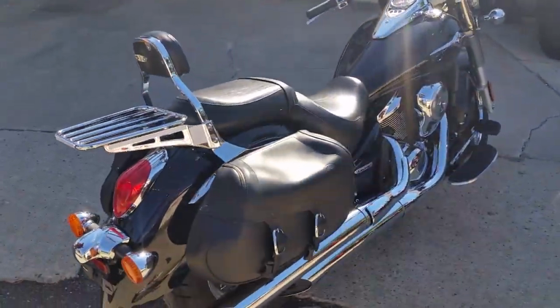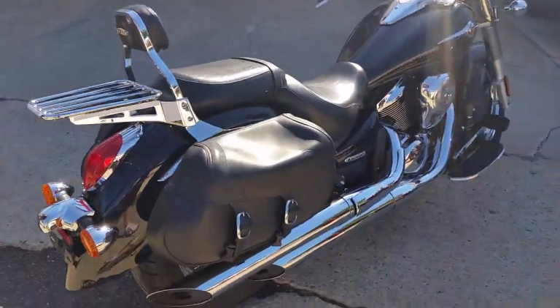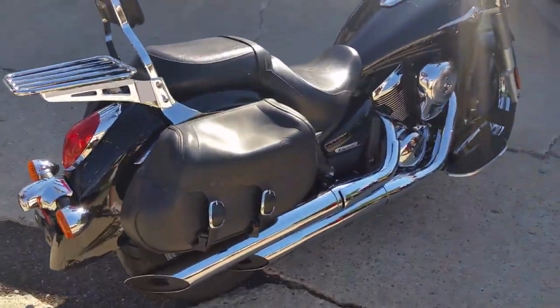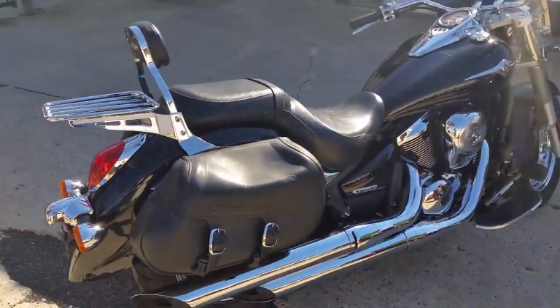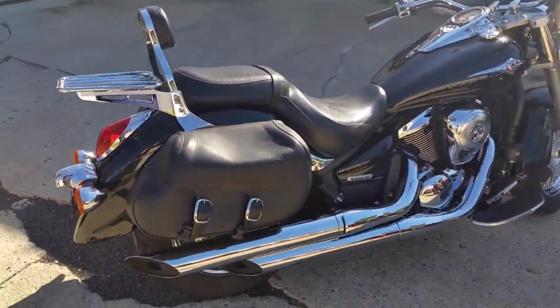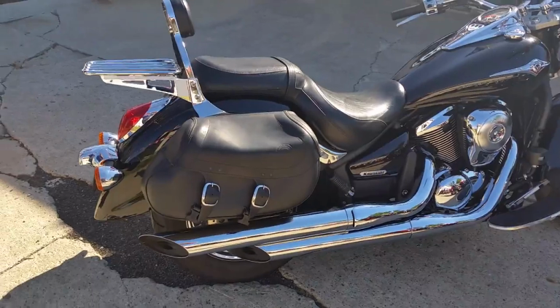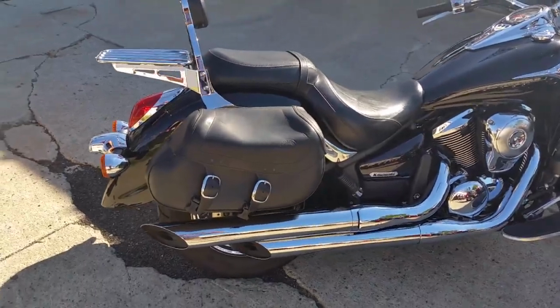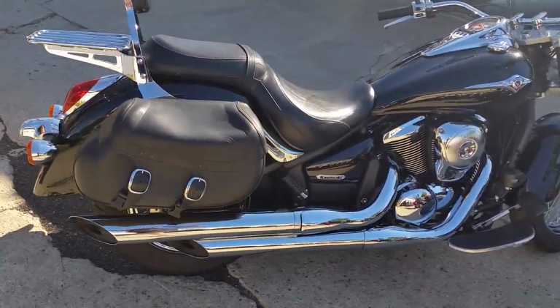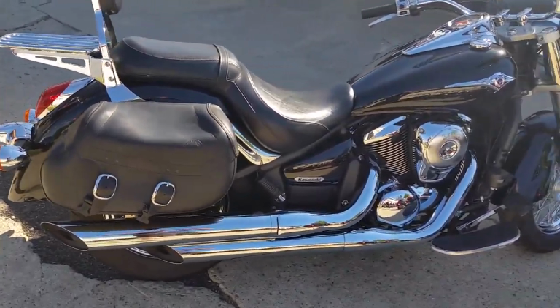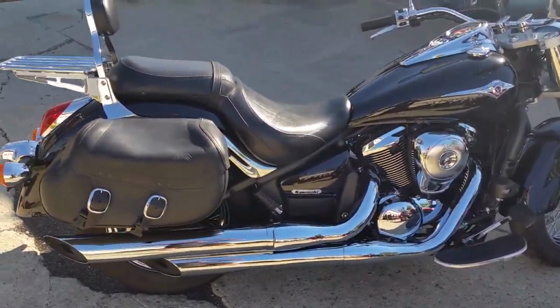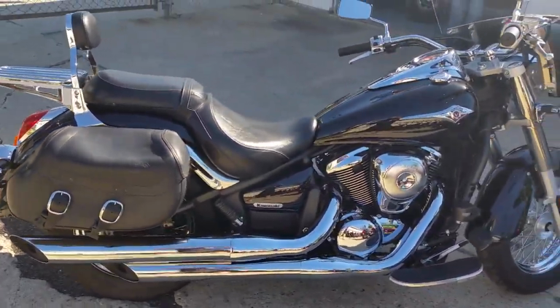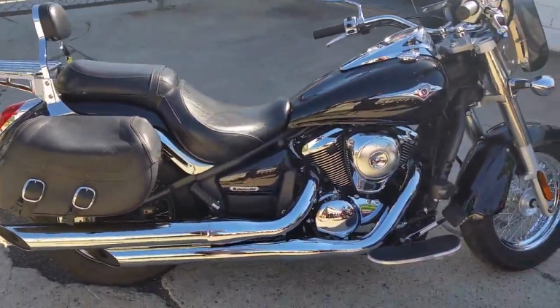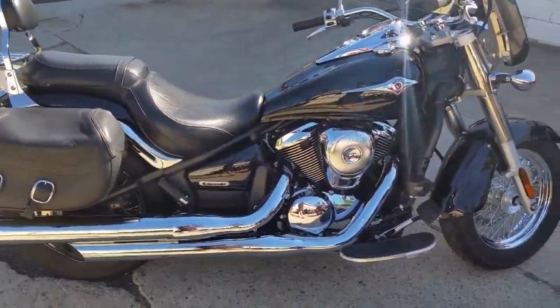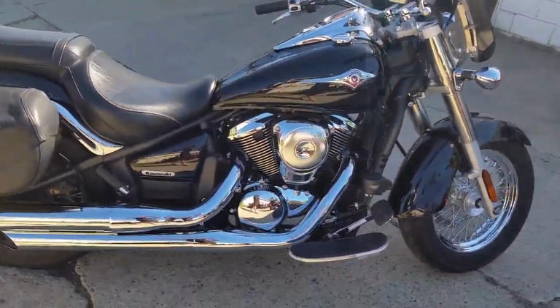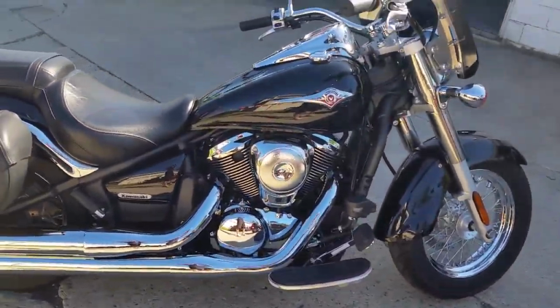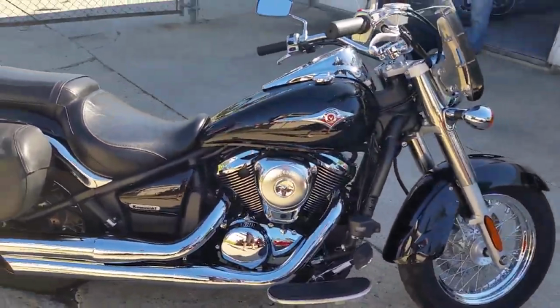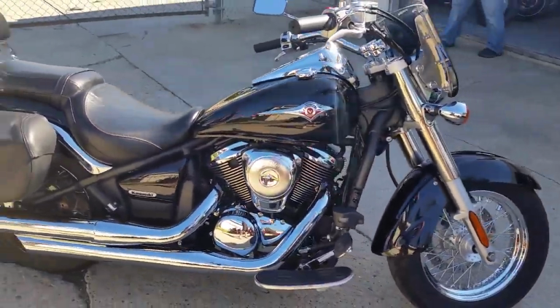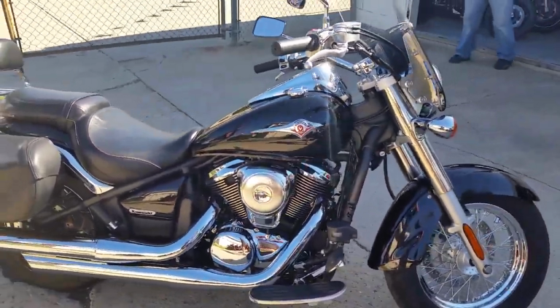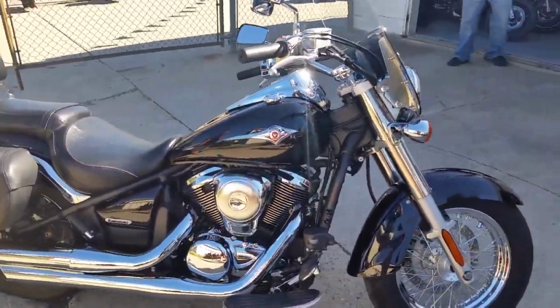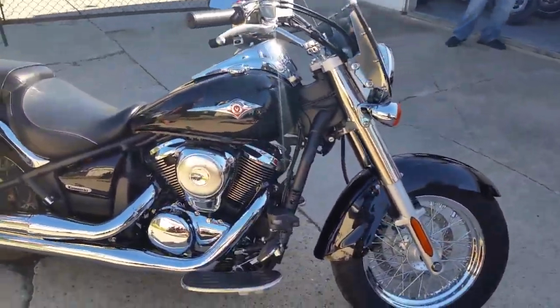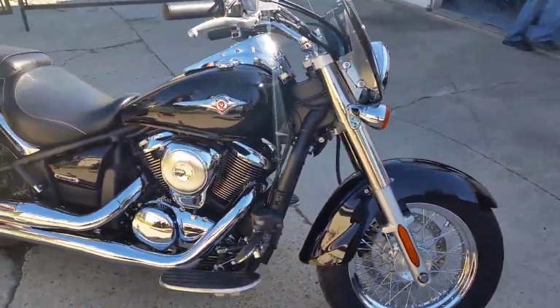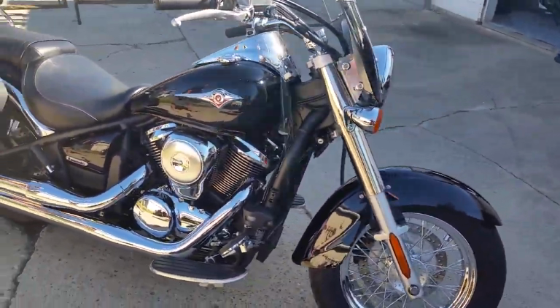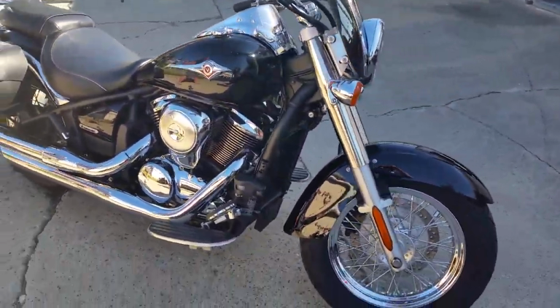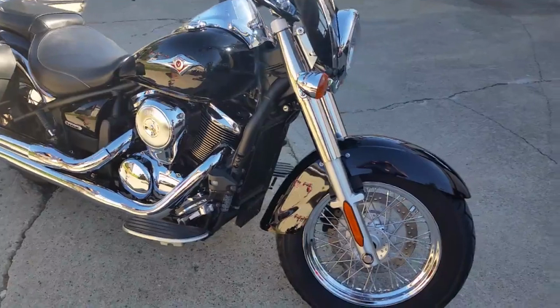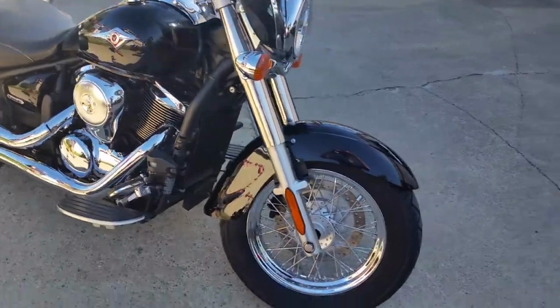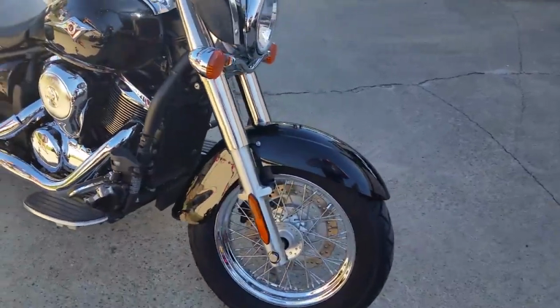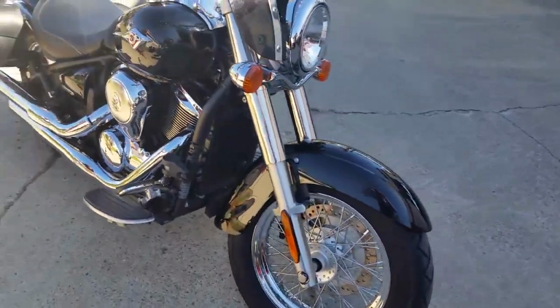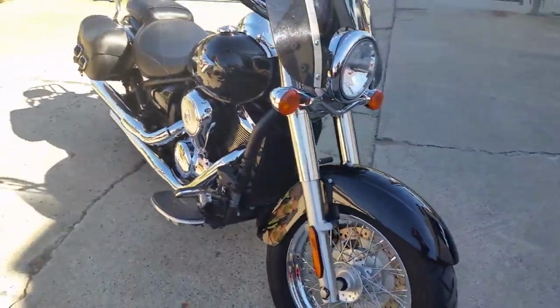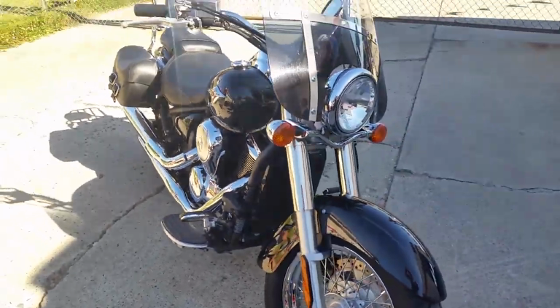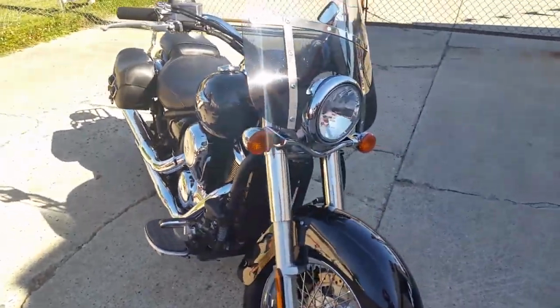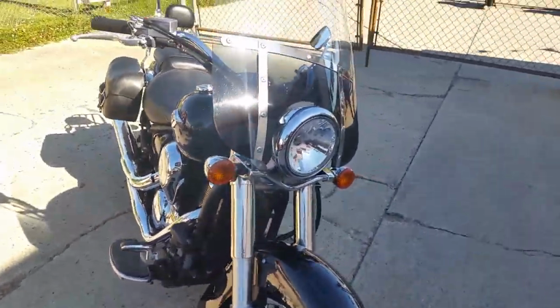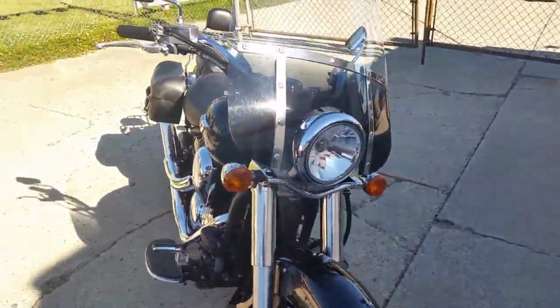Perfect black paint, tons of chrome, windshields, saddlebags, backrests, luggage rack. What does it have? It's been inspected, certified, and includes a one year warranty.